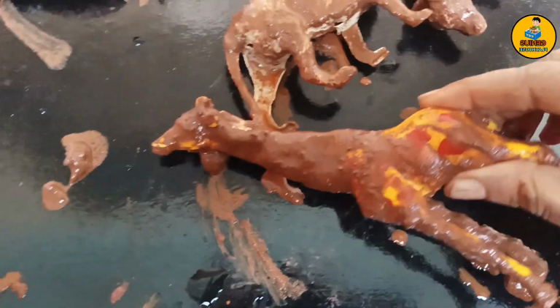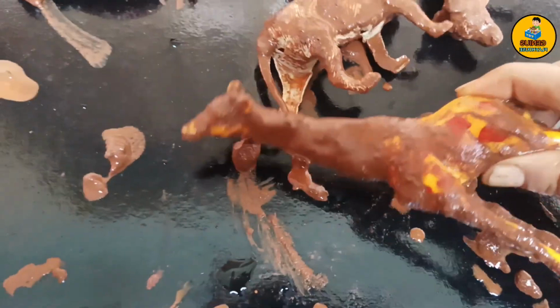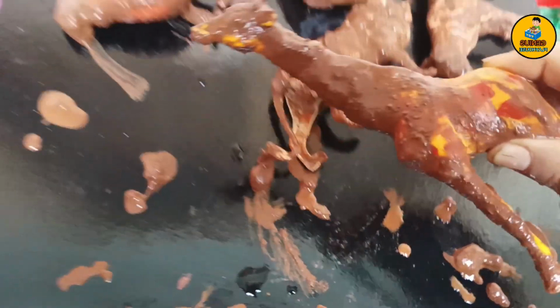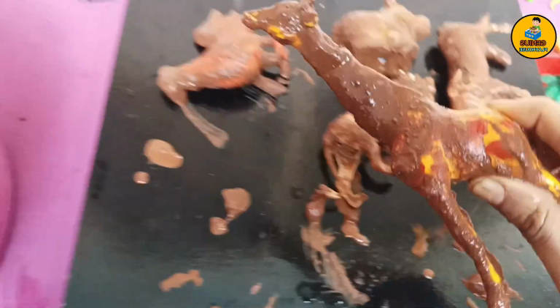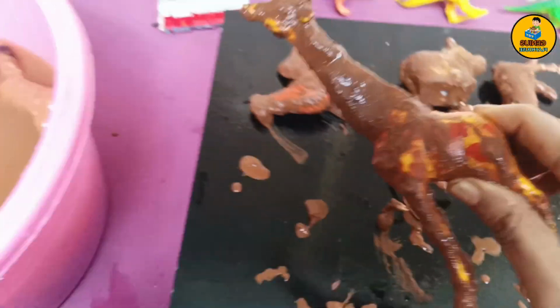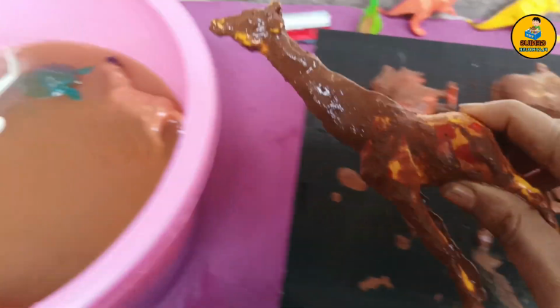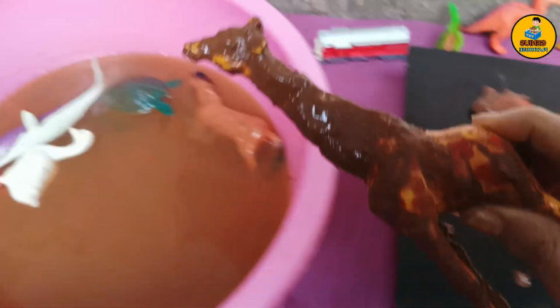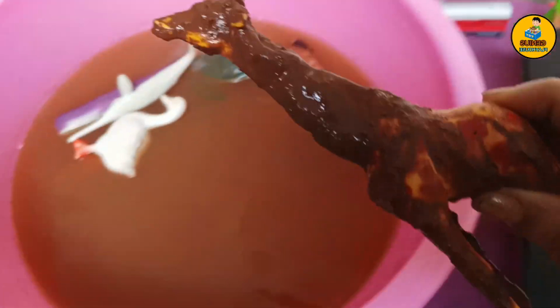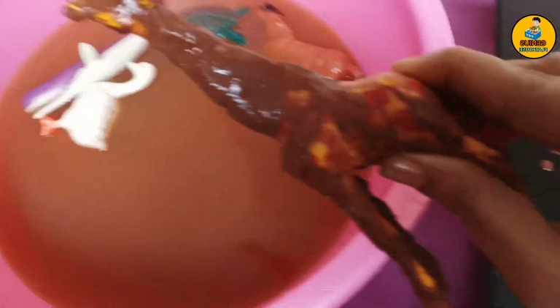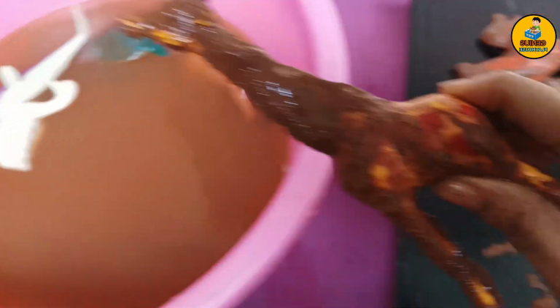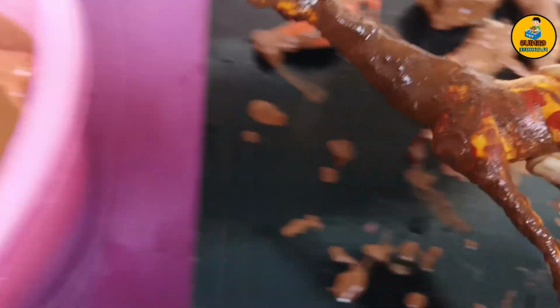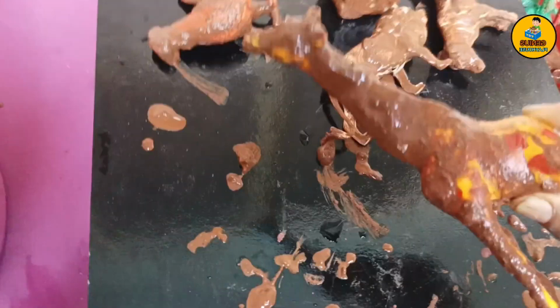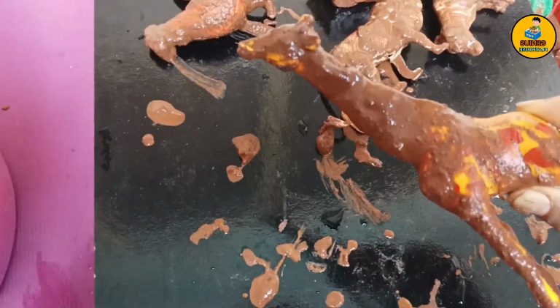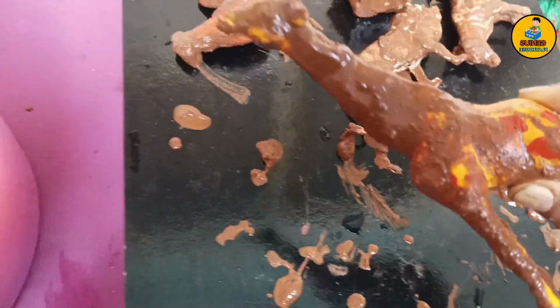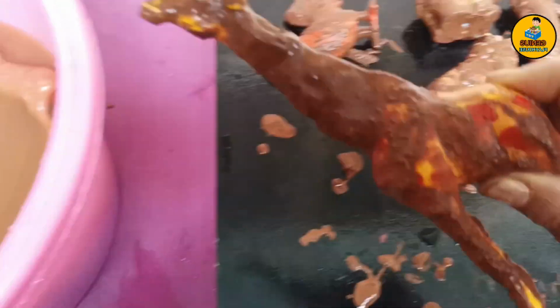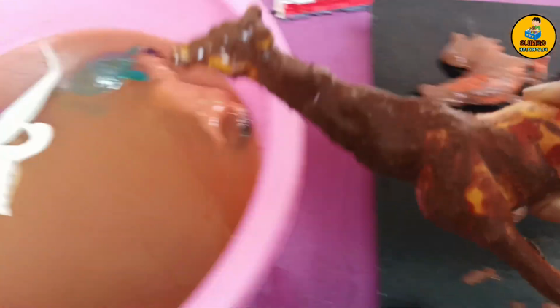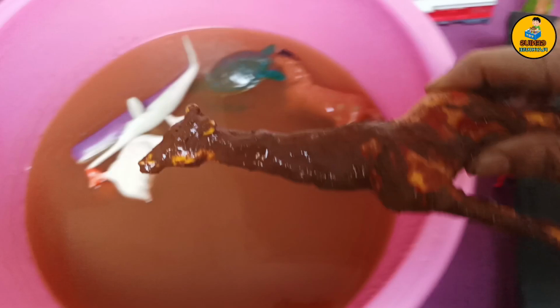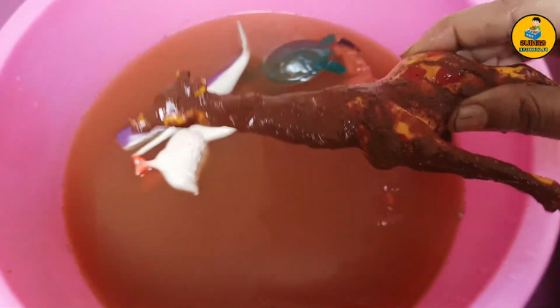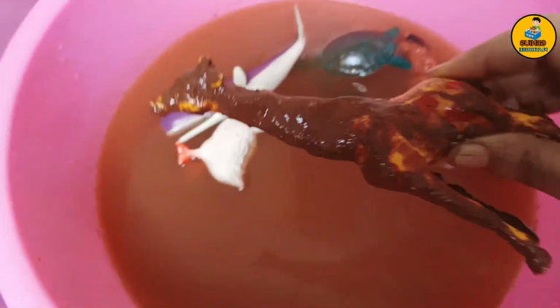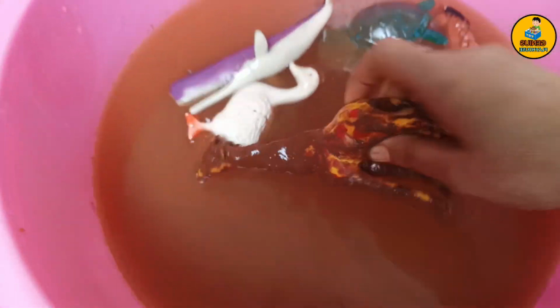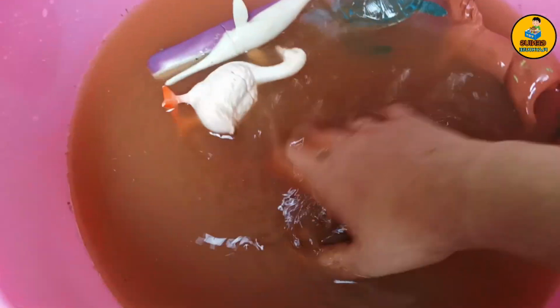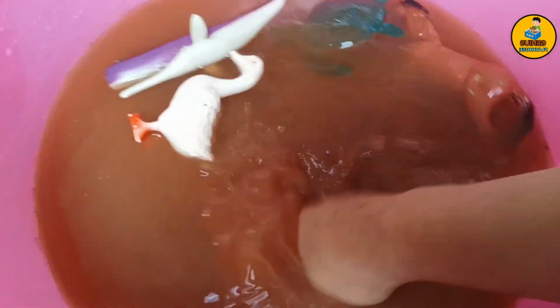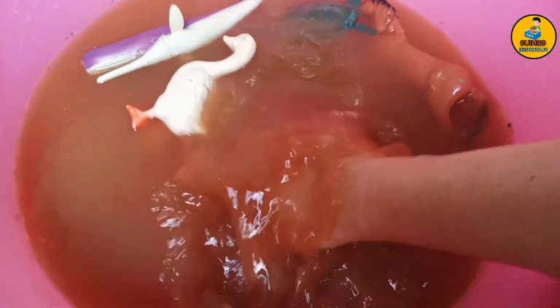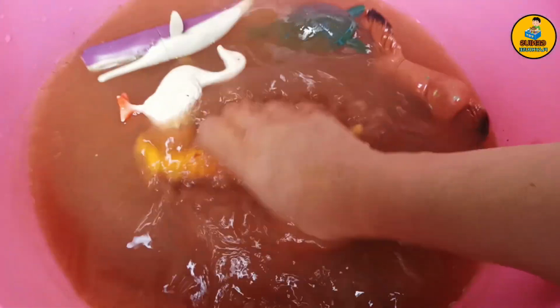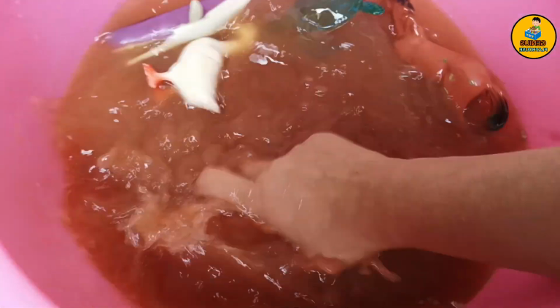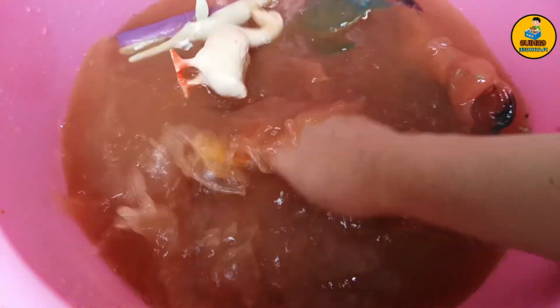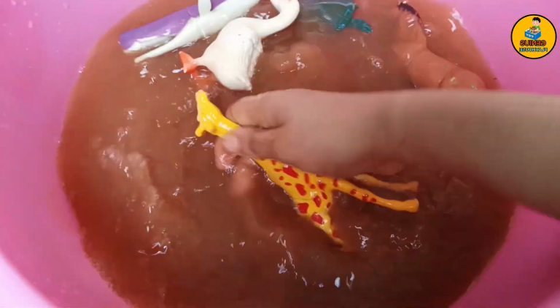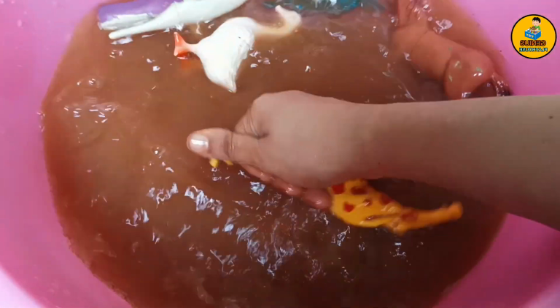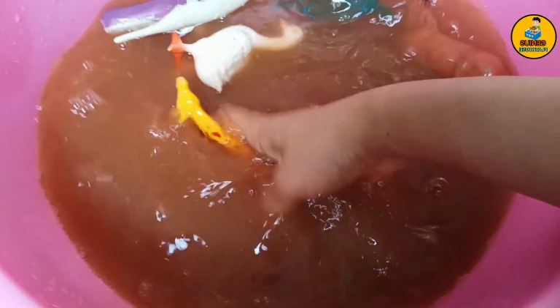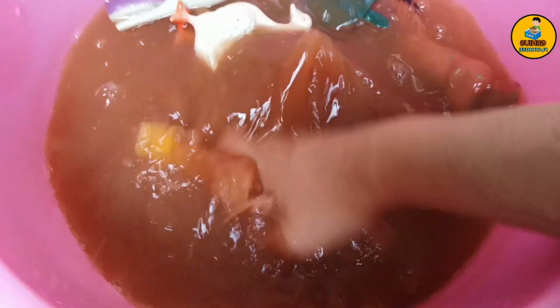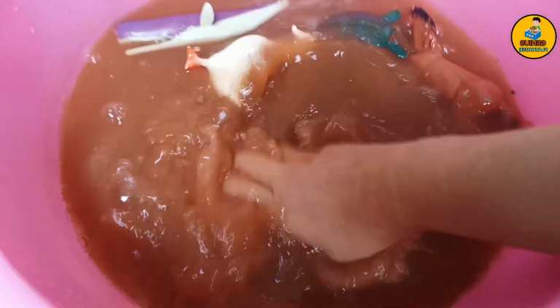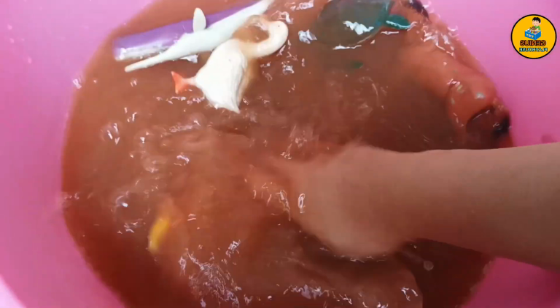This one looks like a giraffe. Giraffes have a long neck and that helps them to eat leaves from tall plants. Washy-washy-washy.